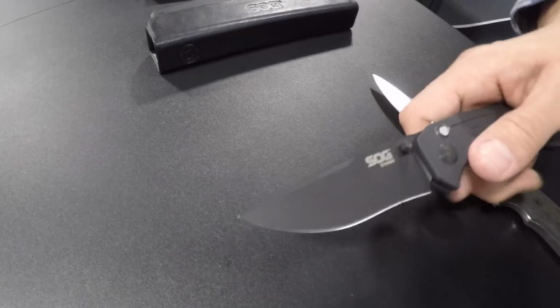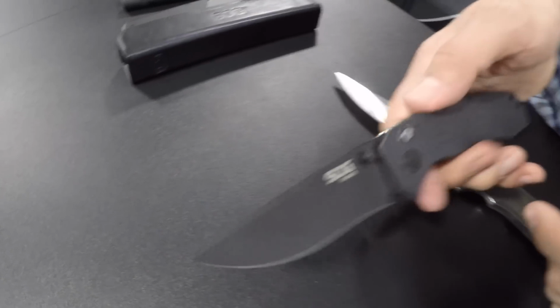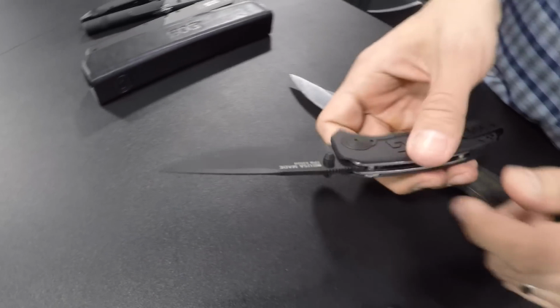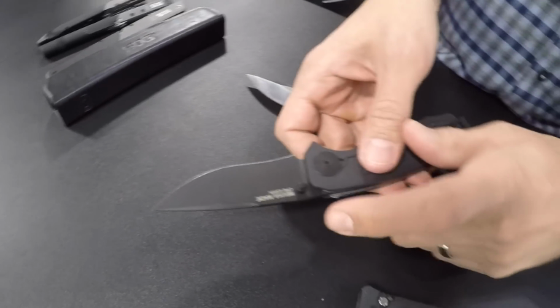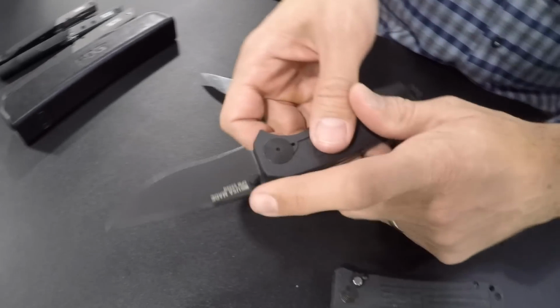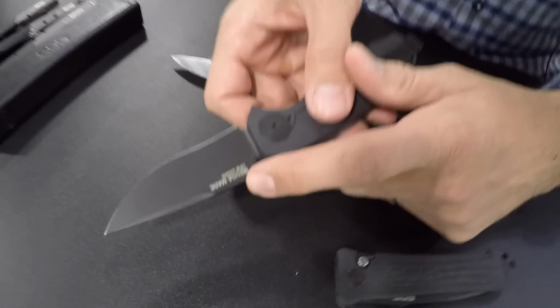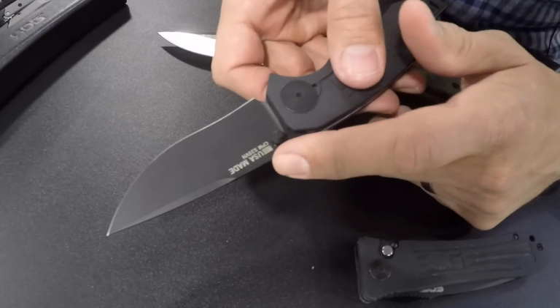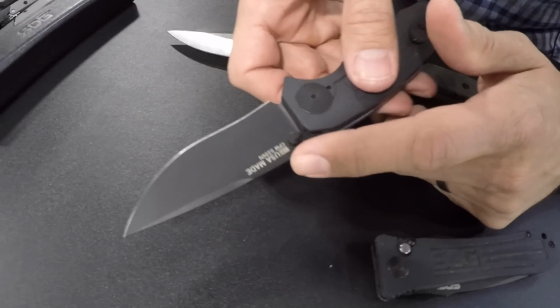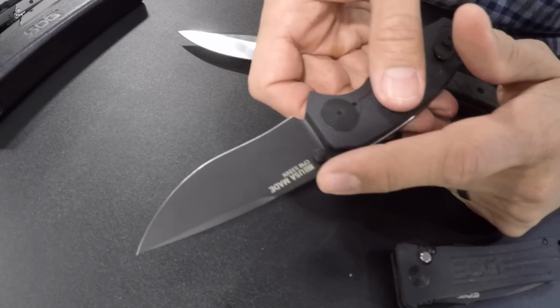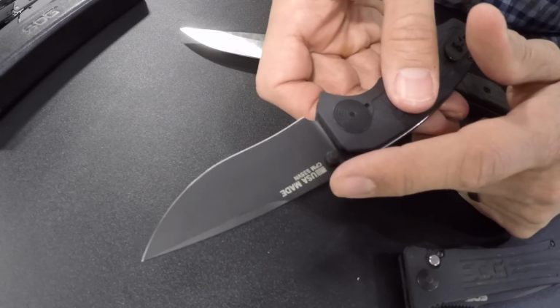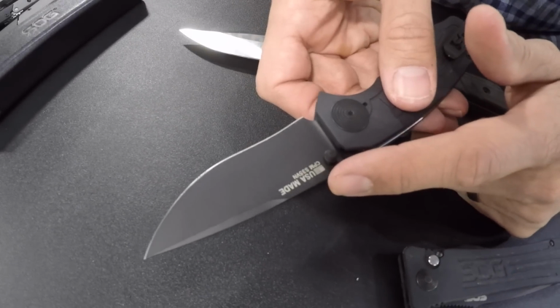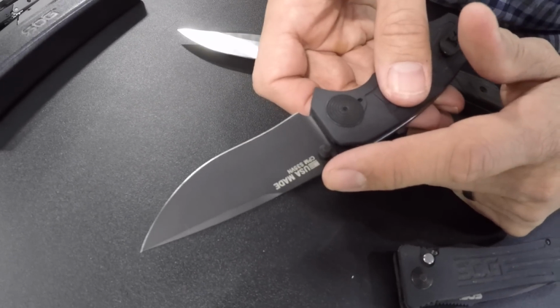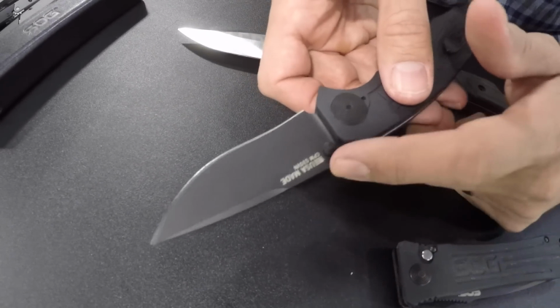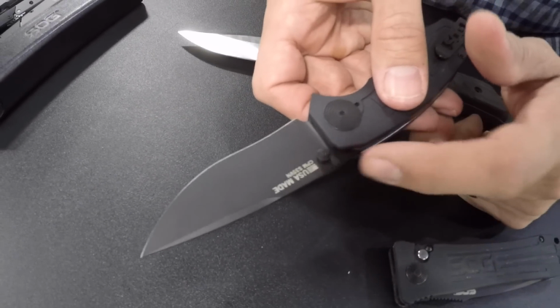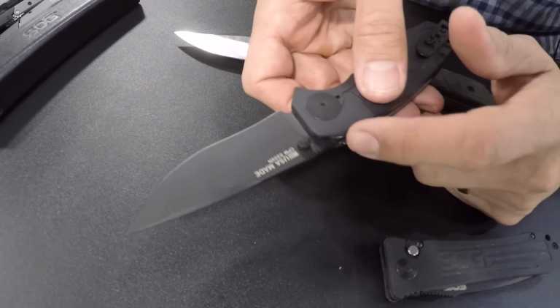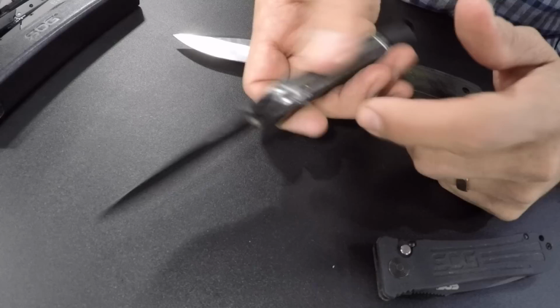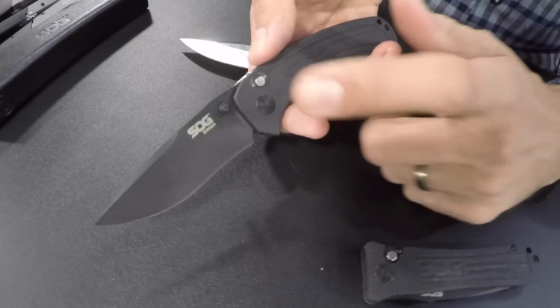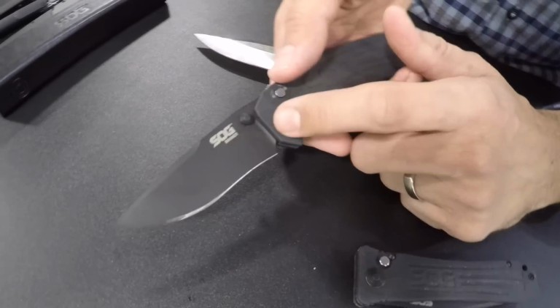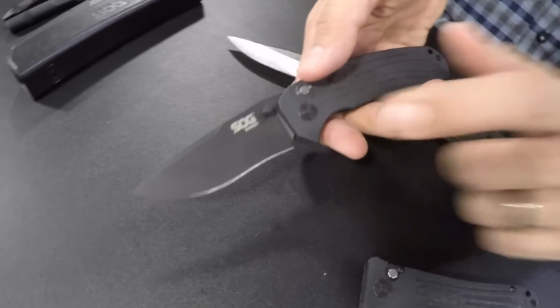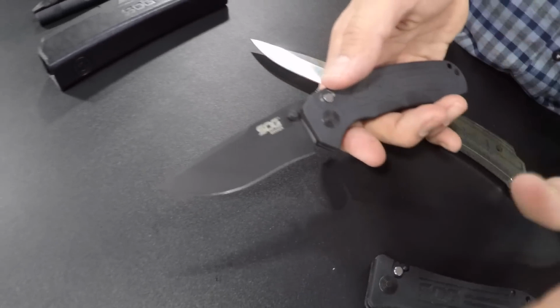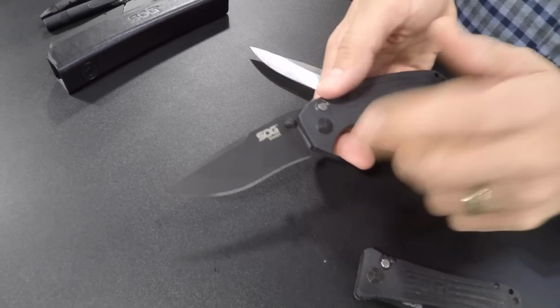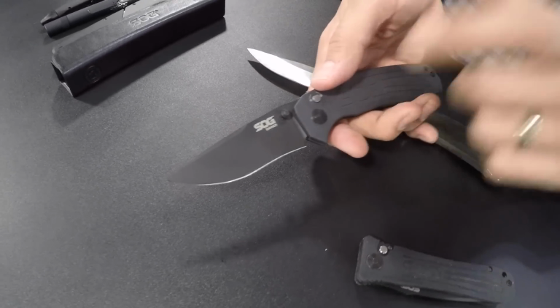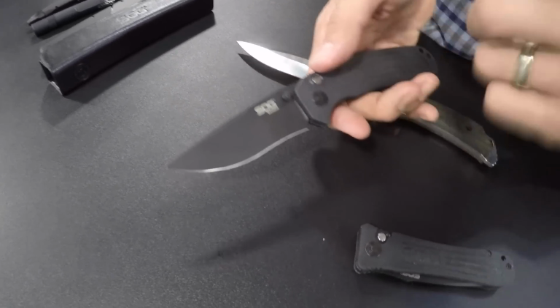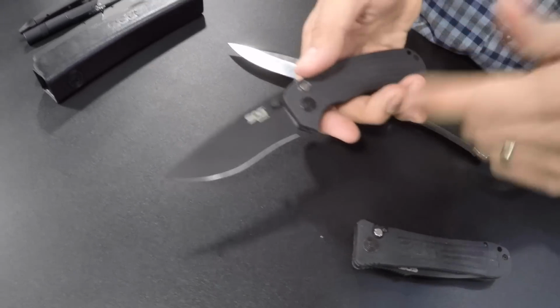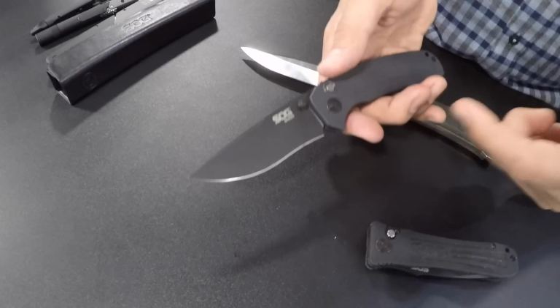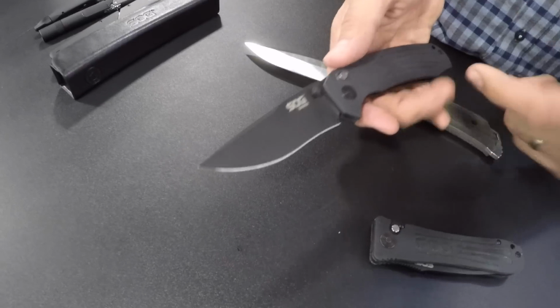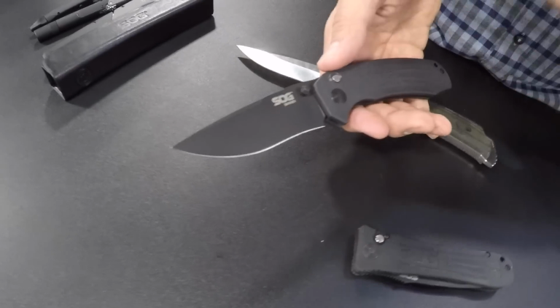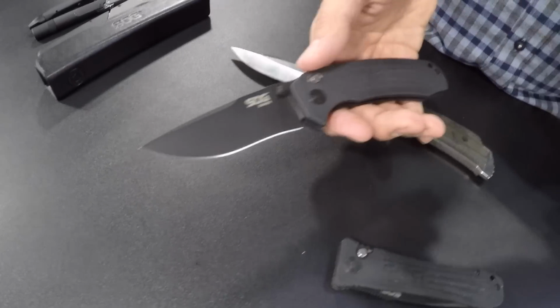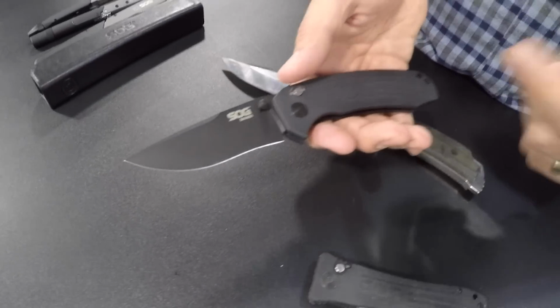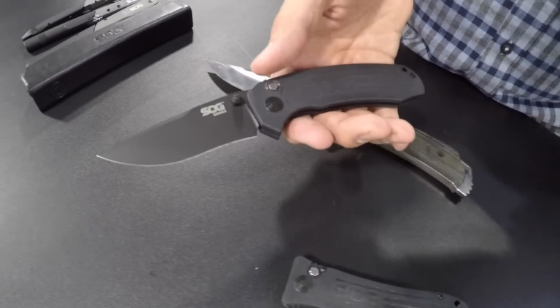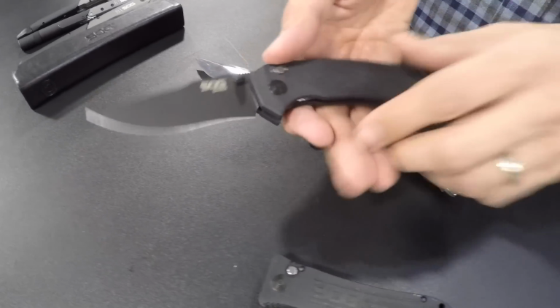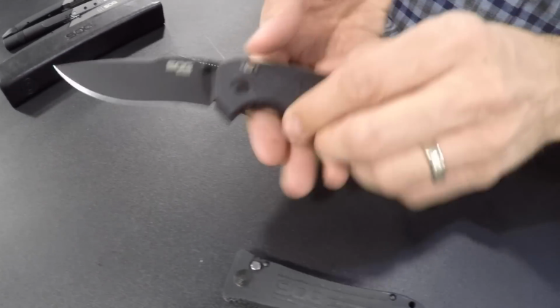Again, it's S35VN stainless steel blade, USA made. All the folders have a black Cerakote coating as well, so it's really durable, really high-end stuff.